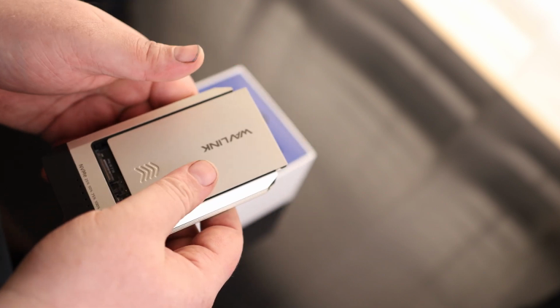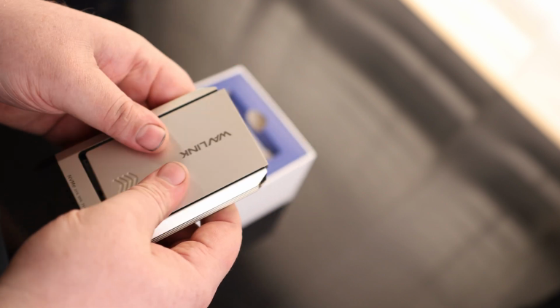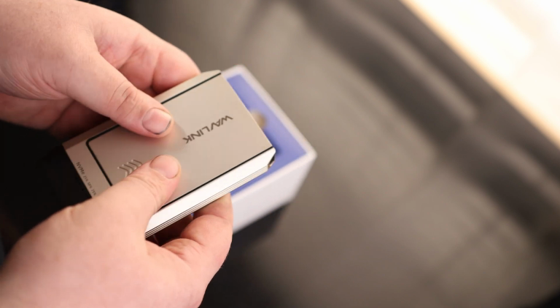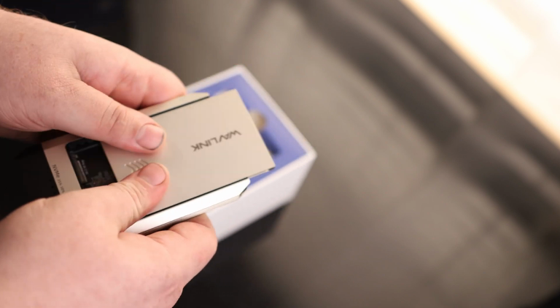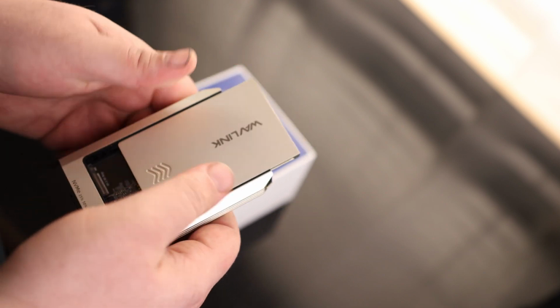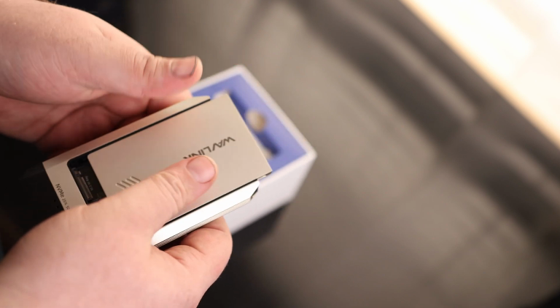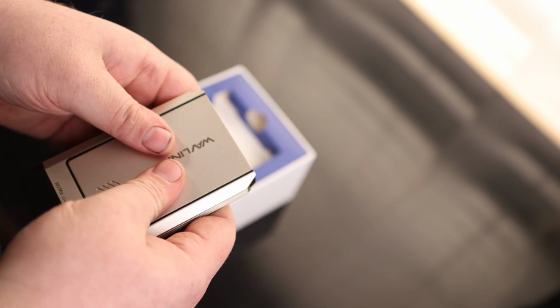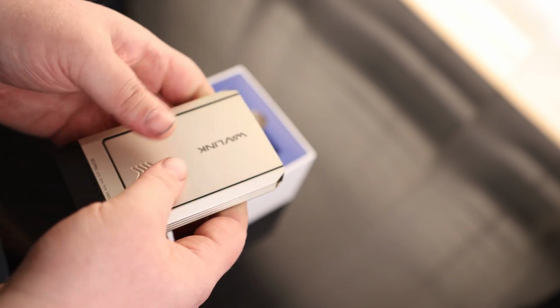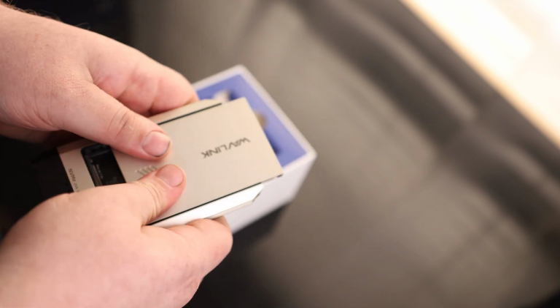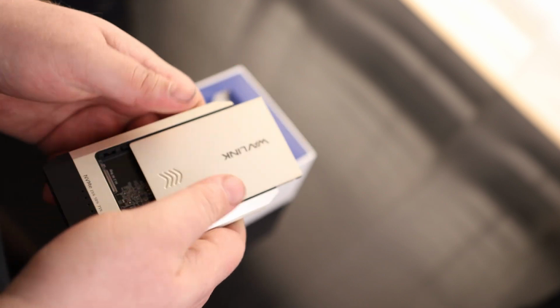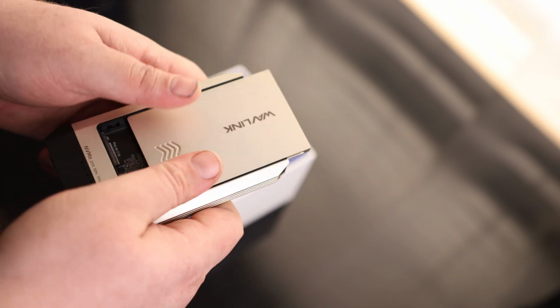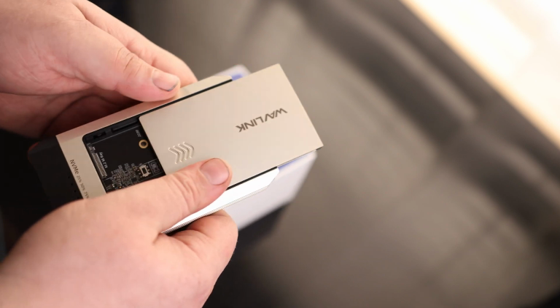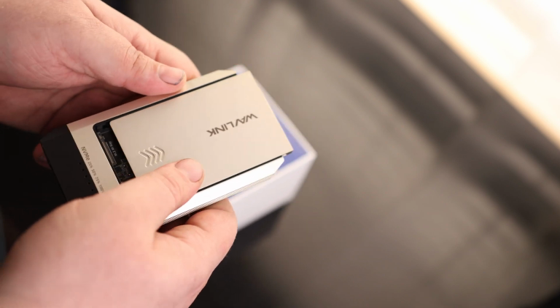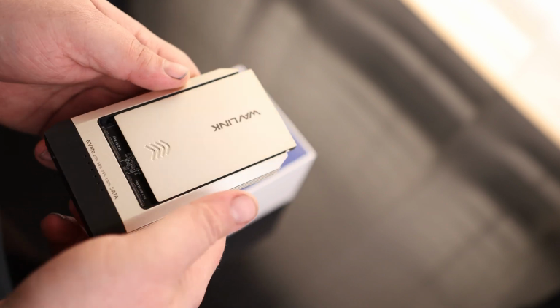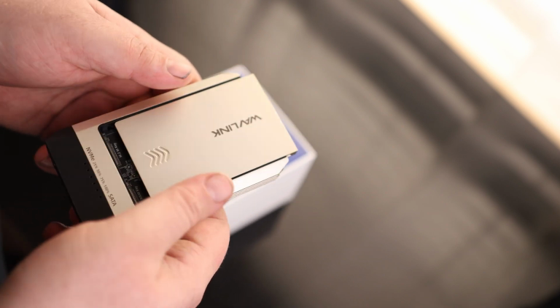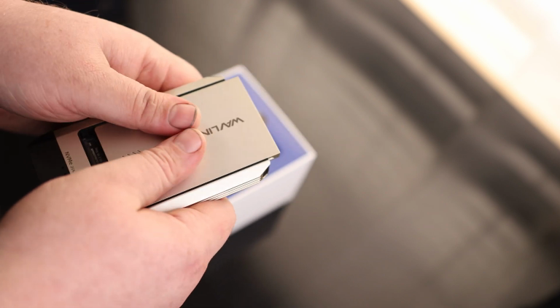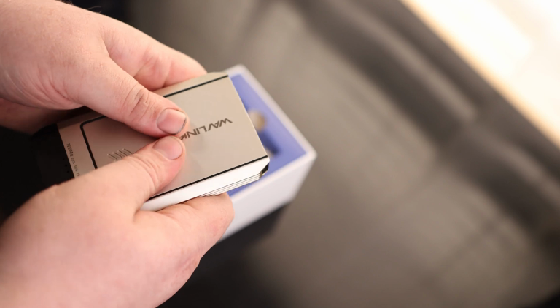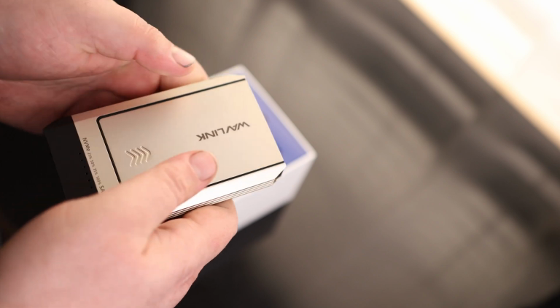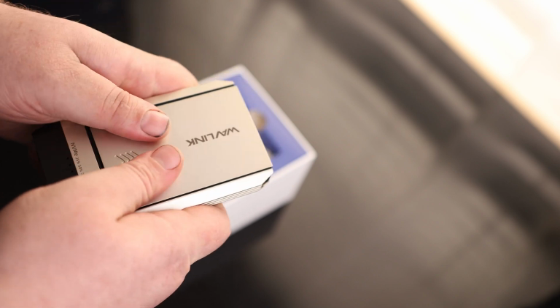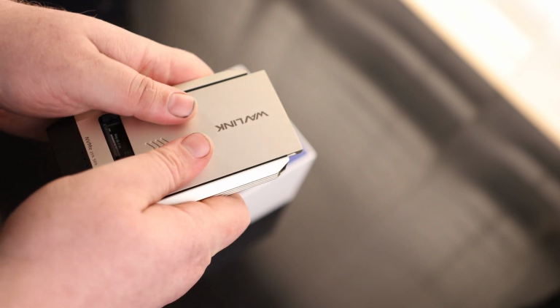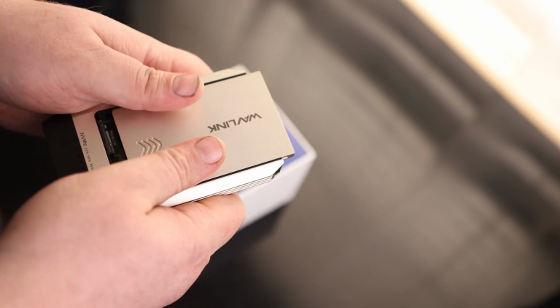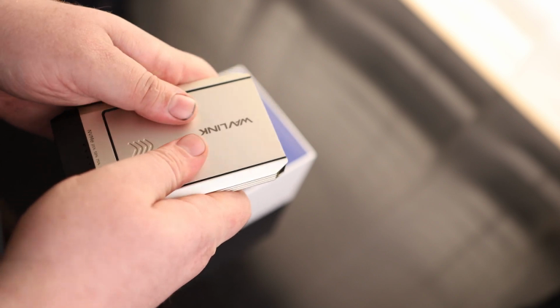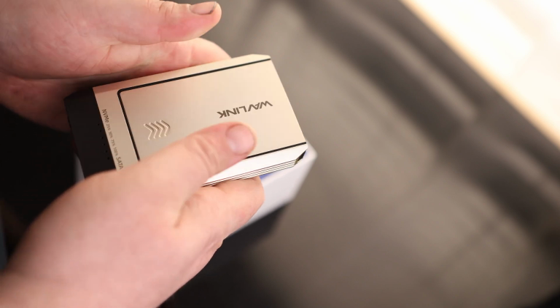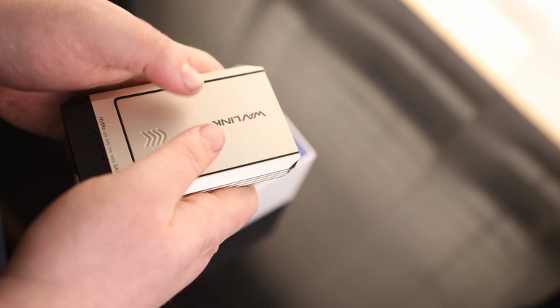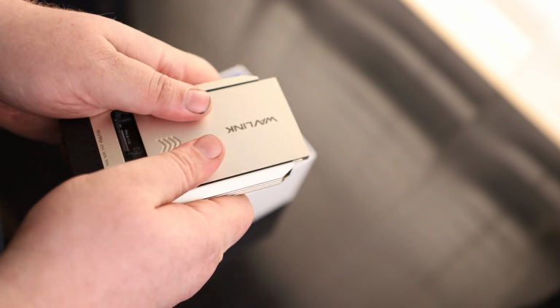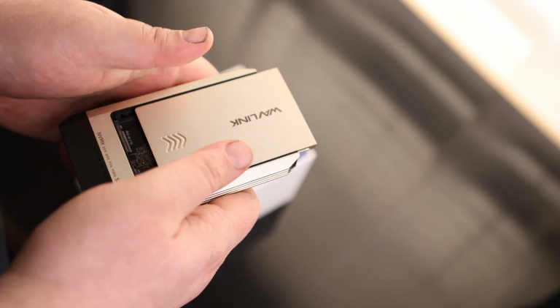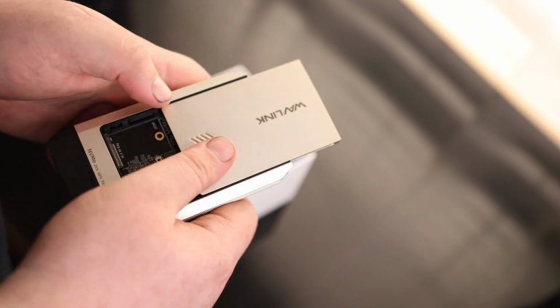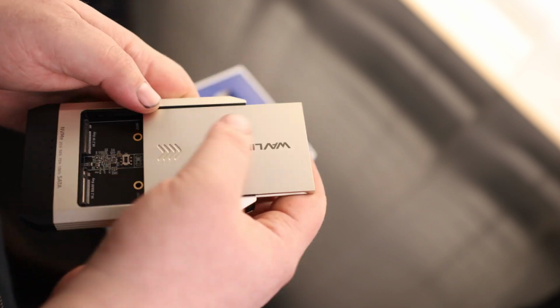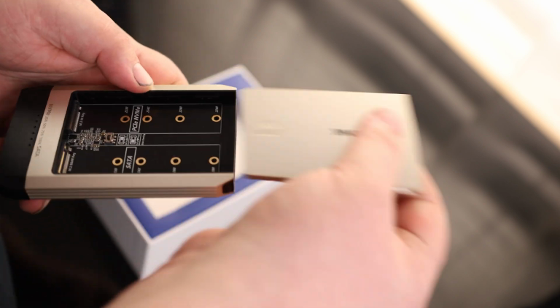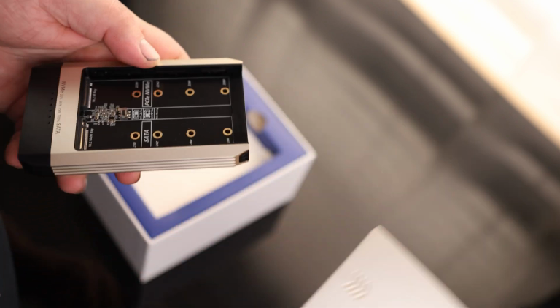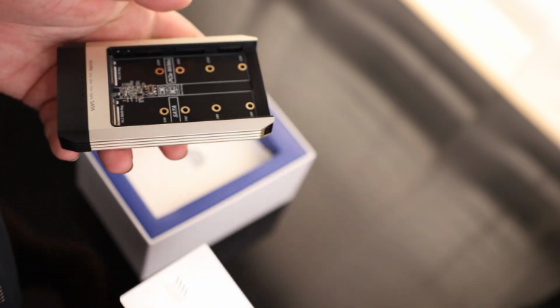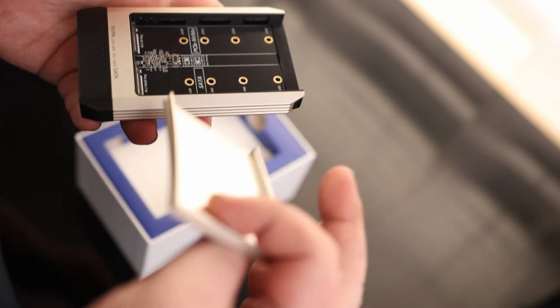That's a very nice feel to it. Sometimes they kind of feel like they snap into place, but this one actually feels more like it locks into place — a very nice feel to it.